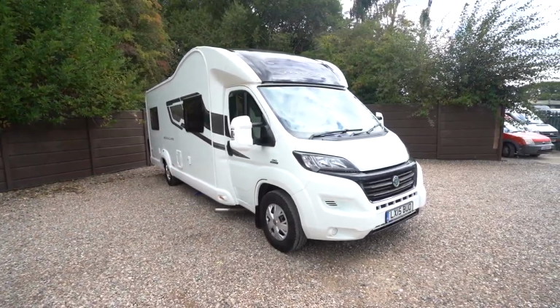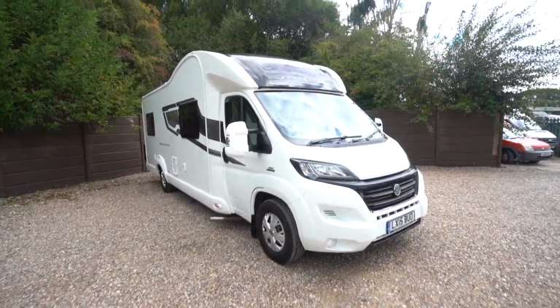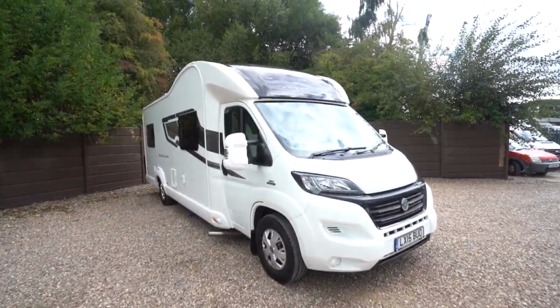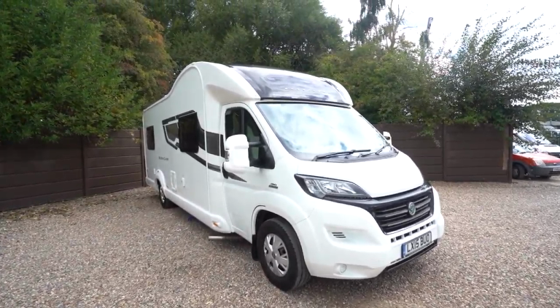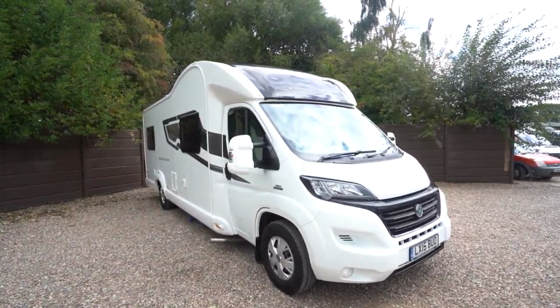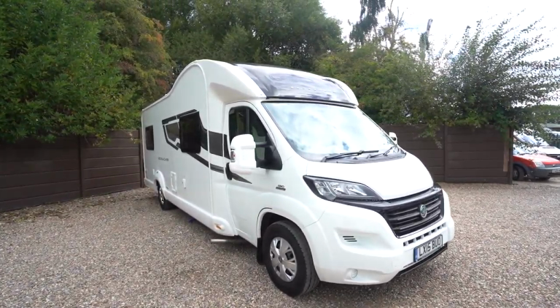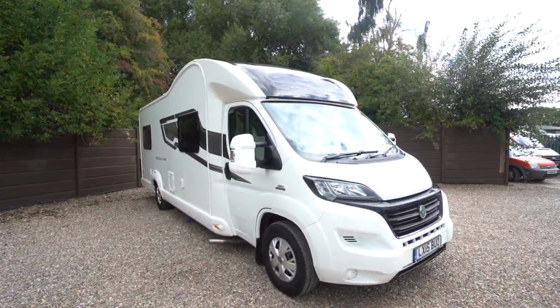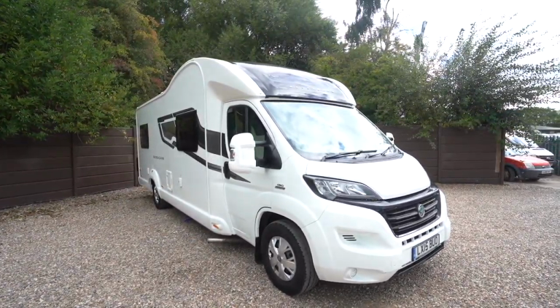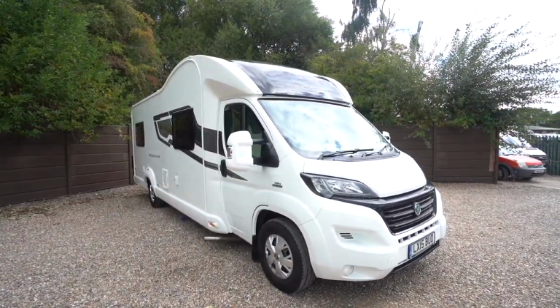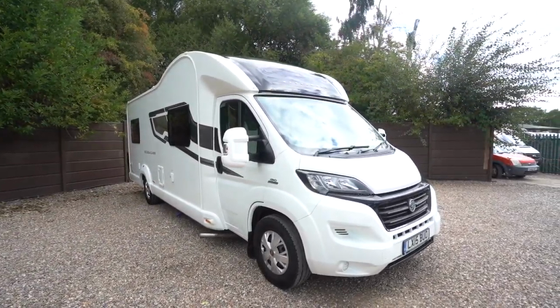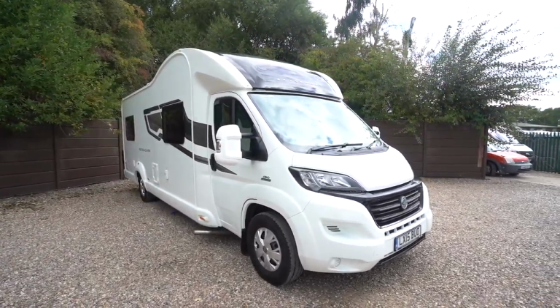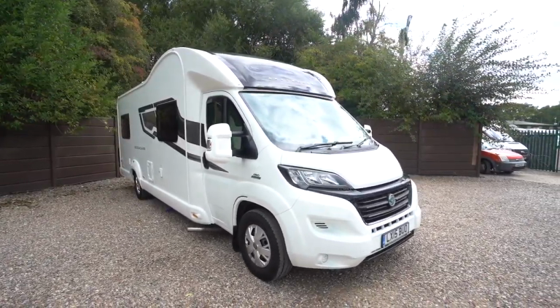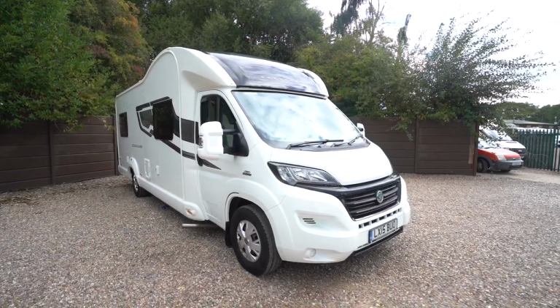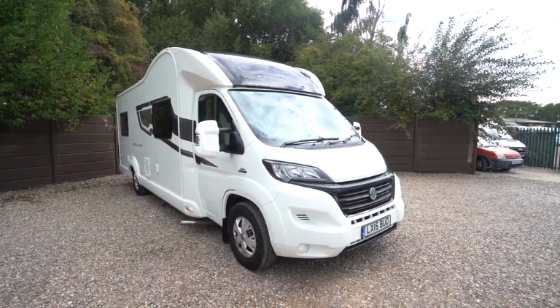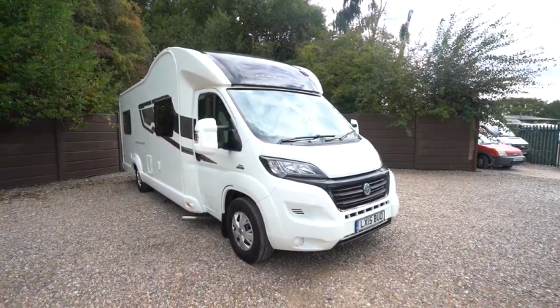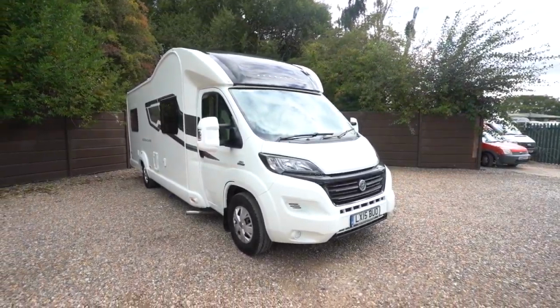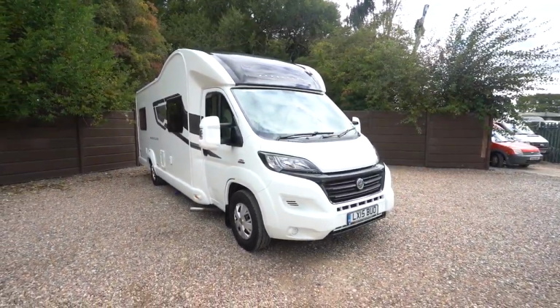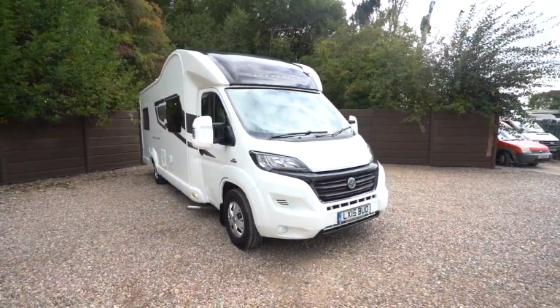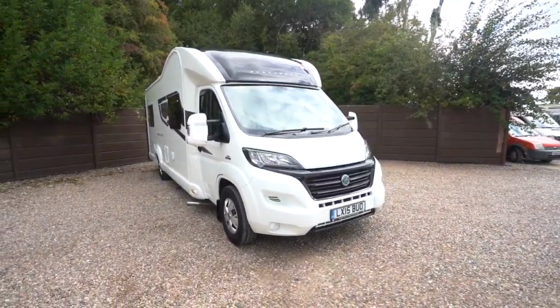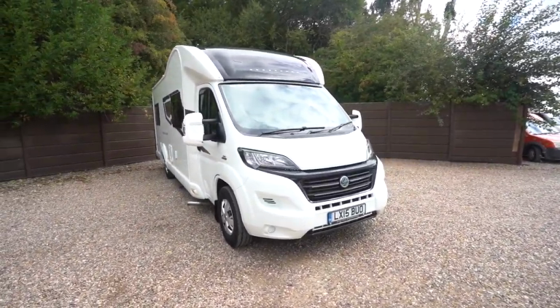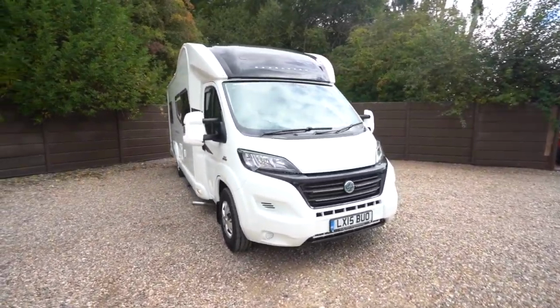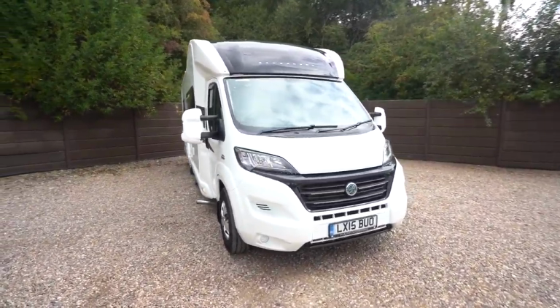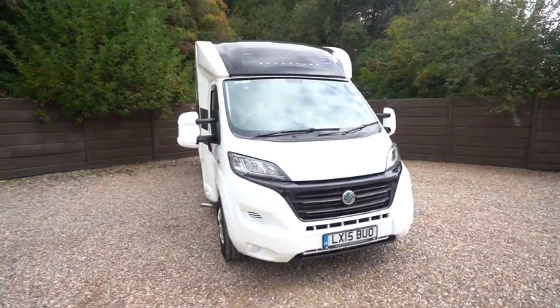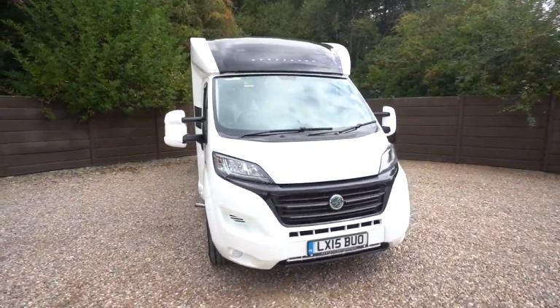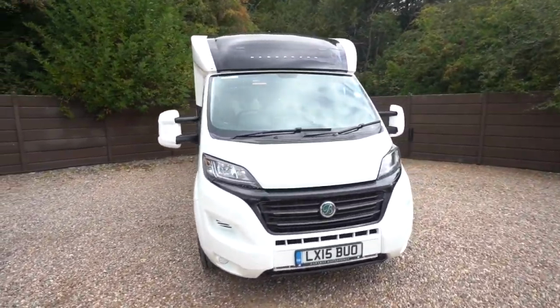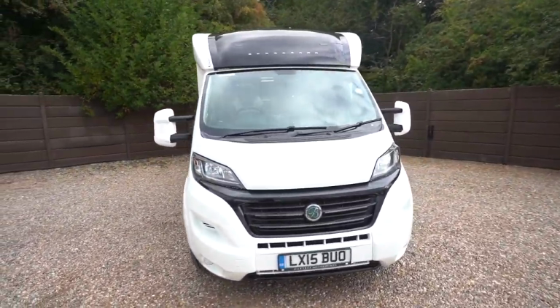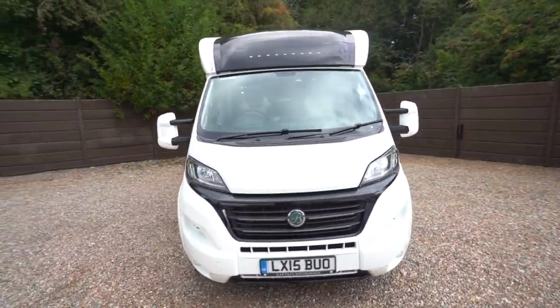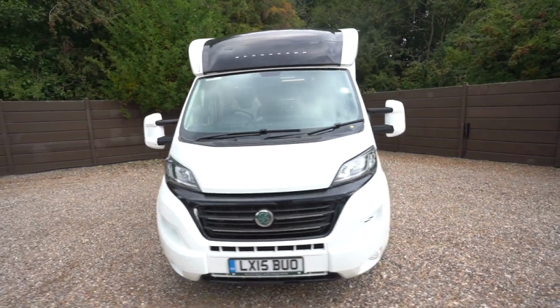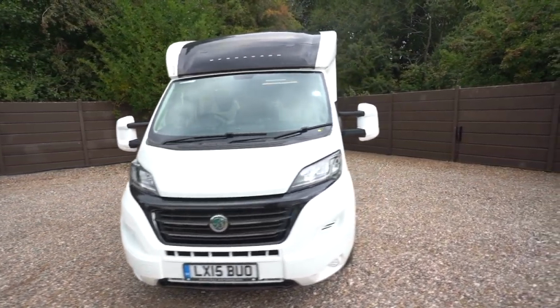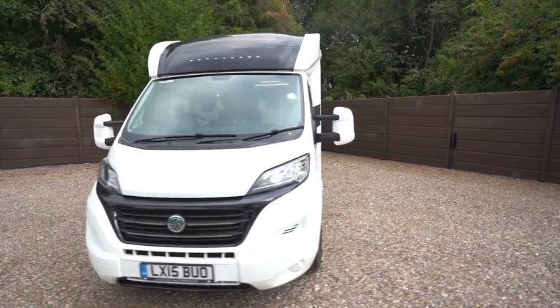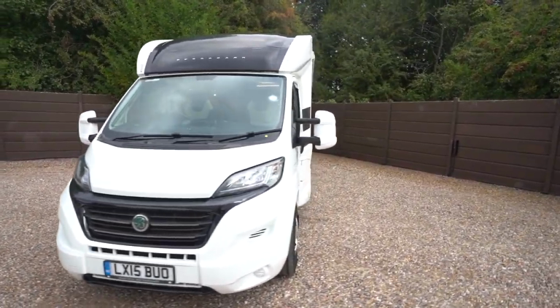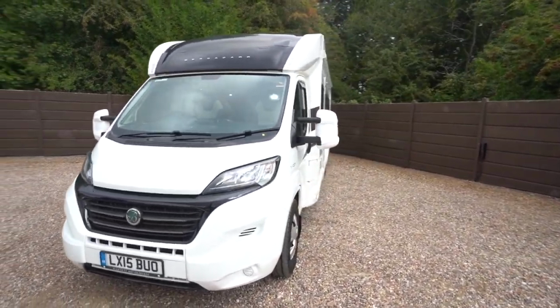Hello everyone, it's Ben from Oak Tree here. Today I'll be walking around this lovely Bessica 496, on a 2015 registration and in fantastic condition.